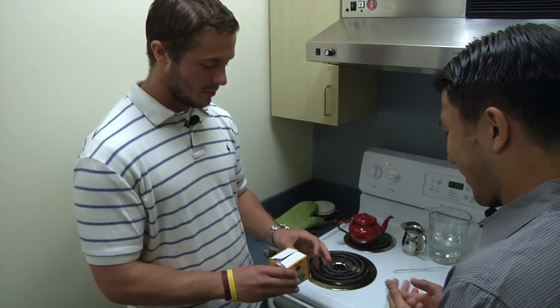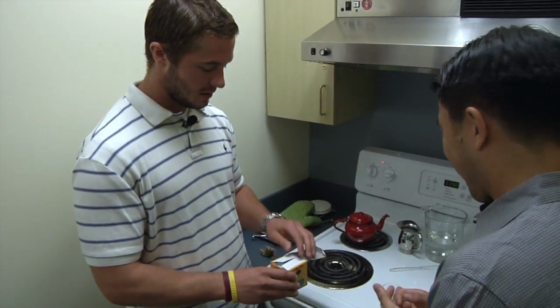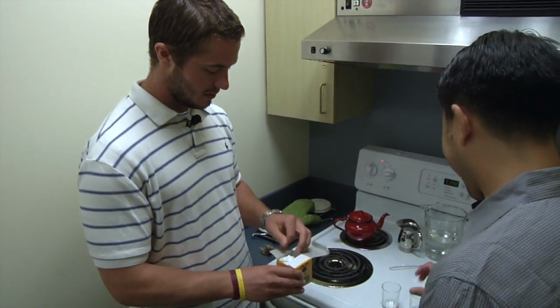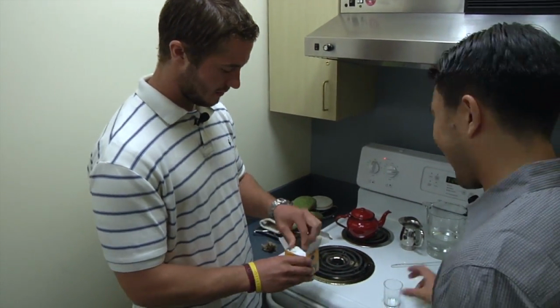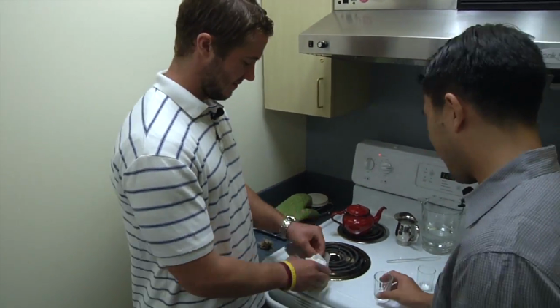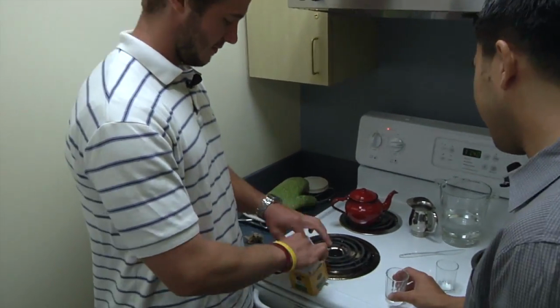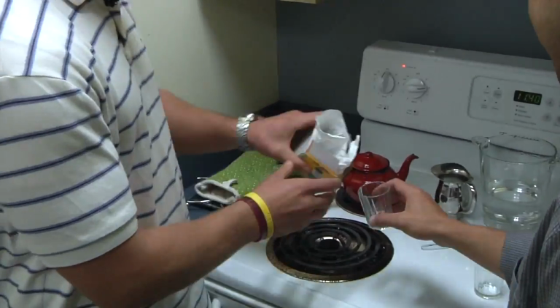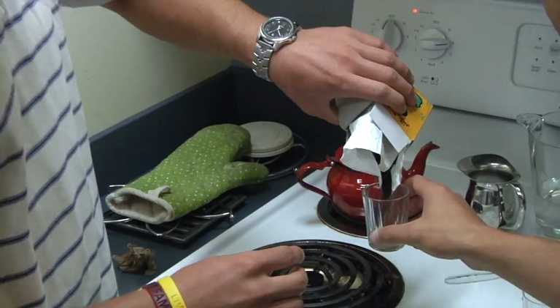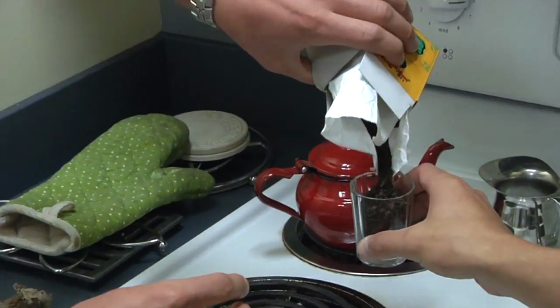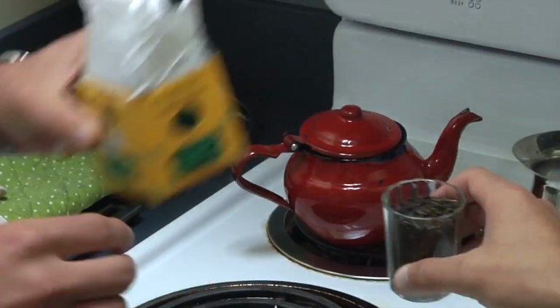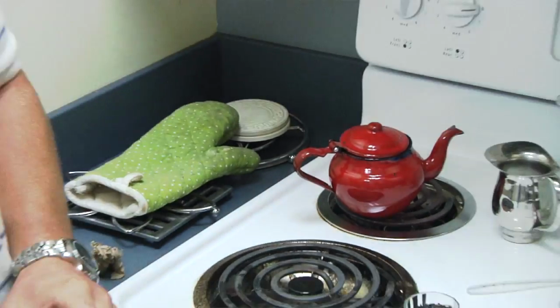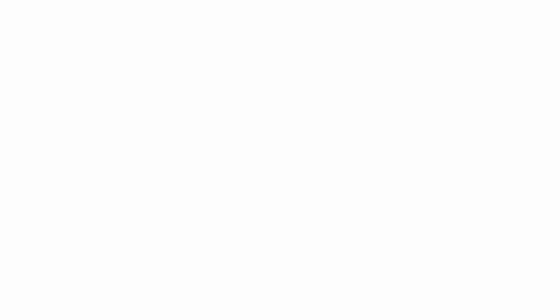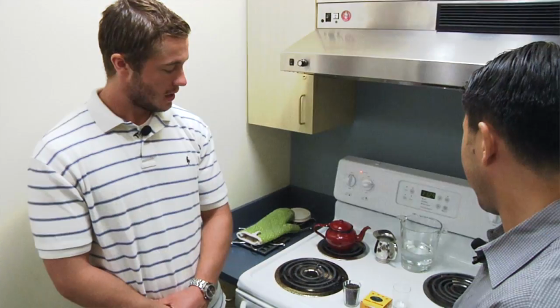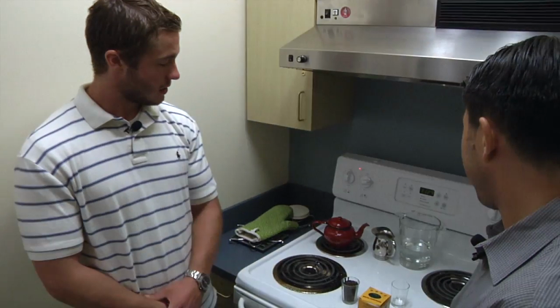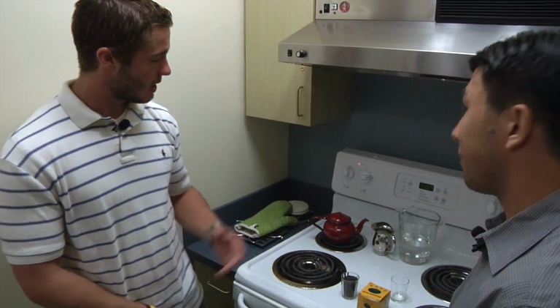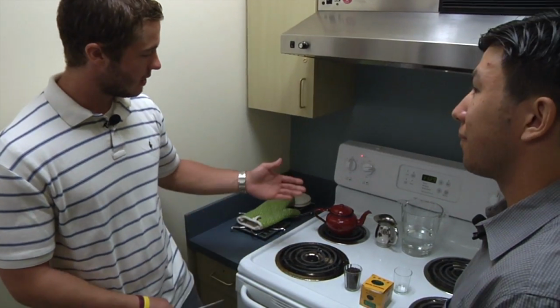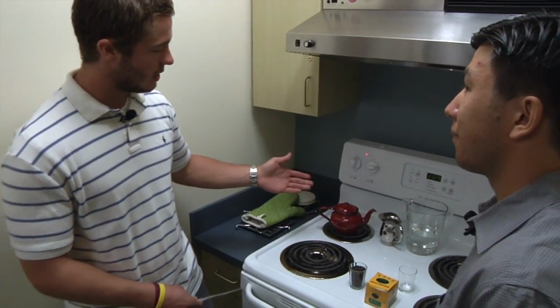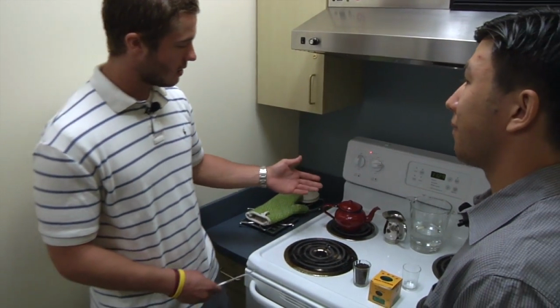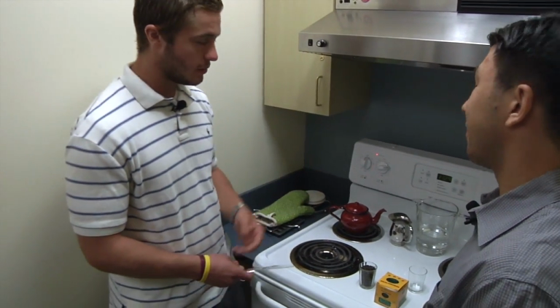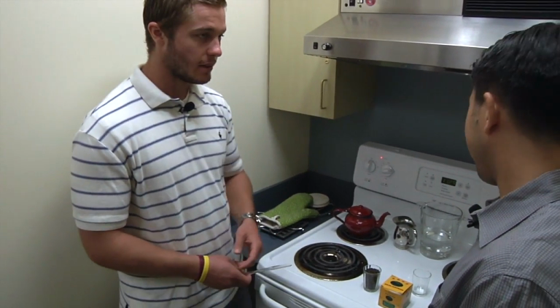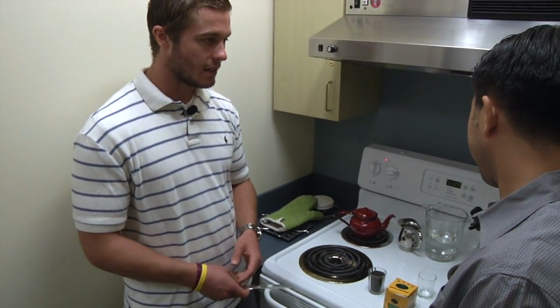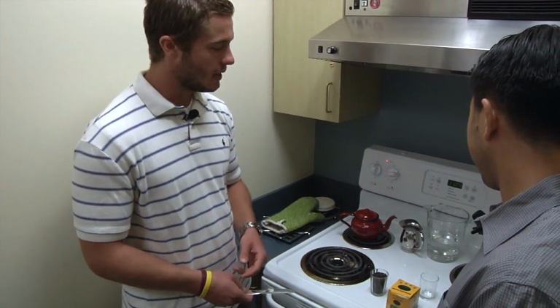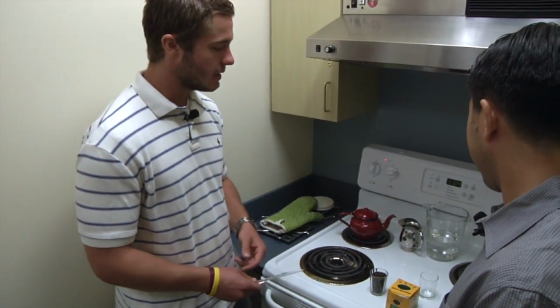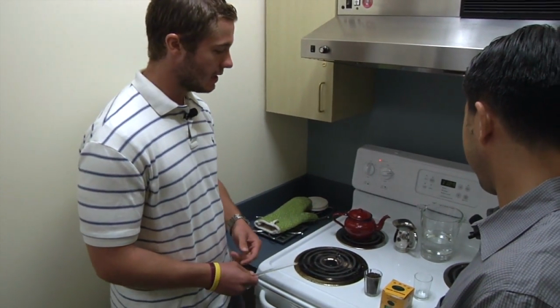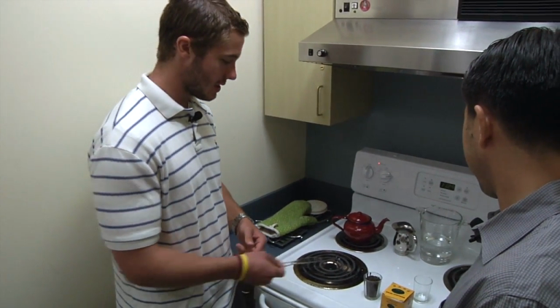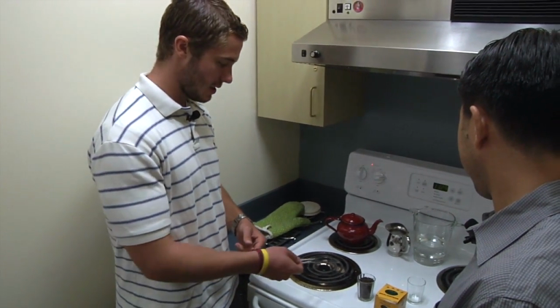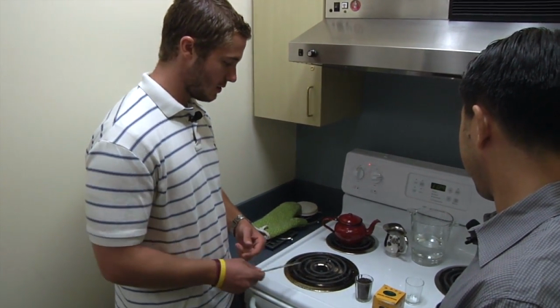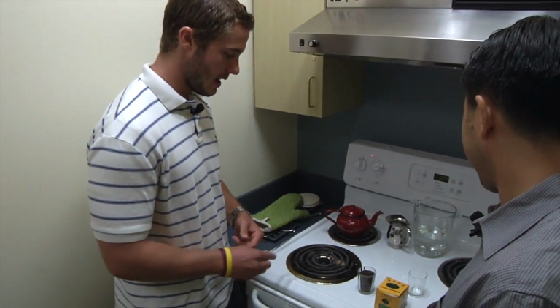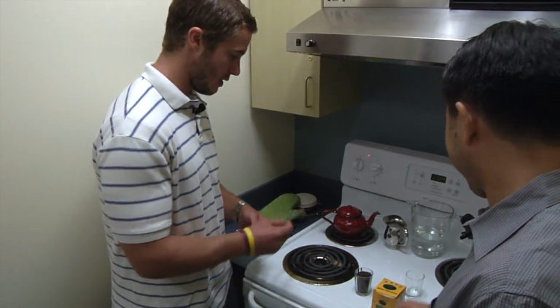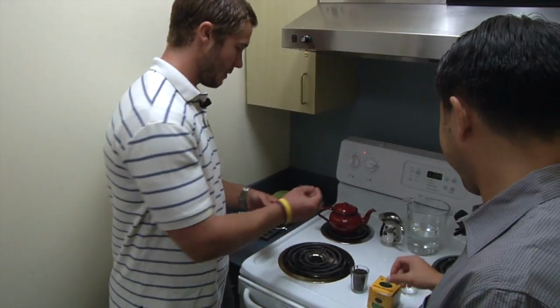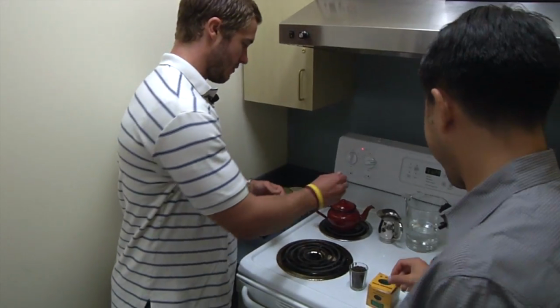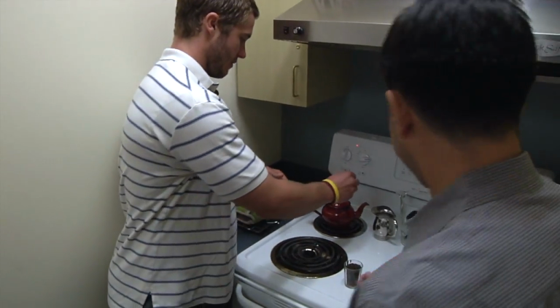Now that the water is boiling, we can go ahead and add the tea leaves. I'll let you add them — I'll open it up for you.